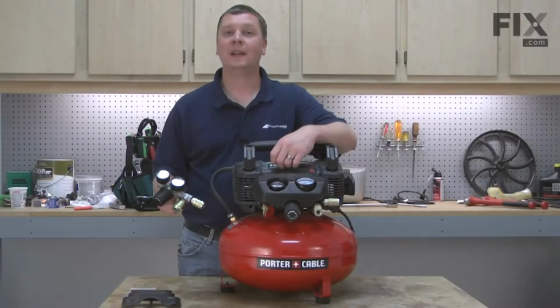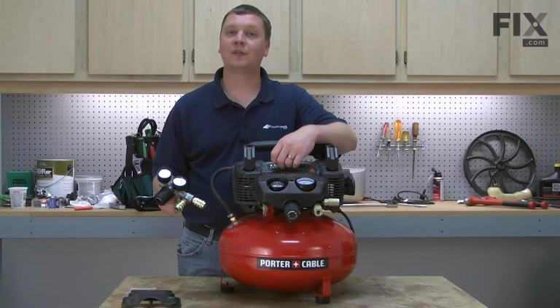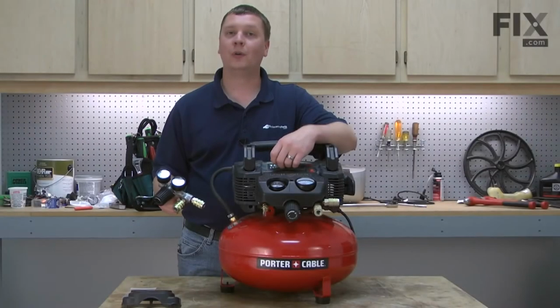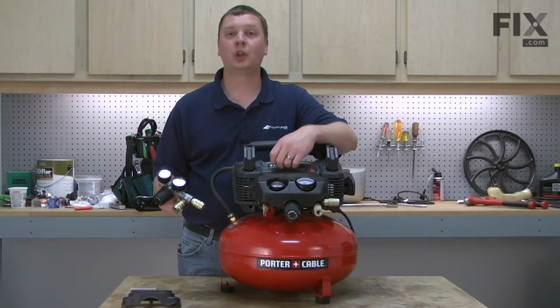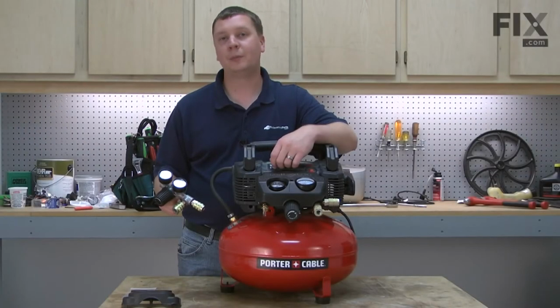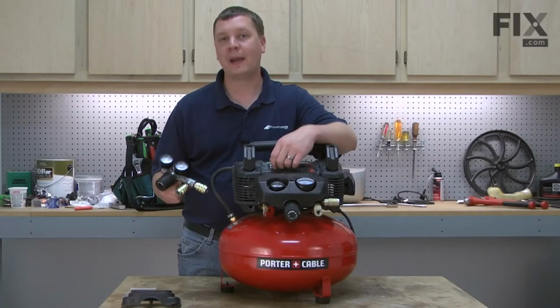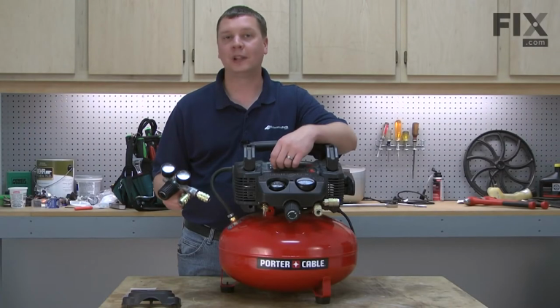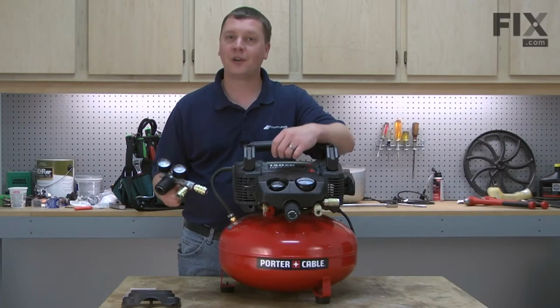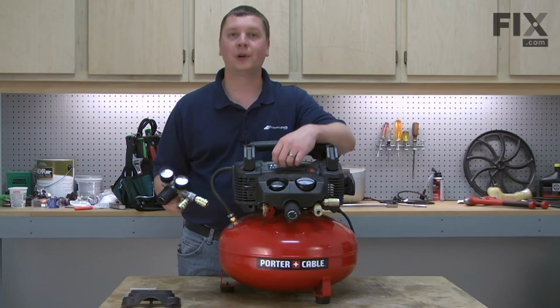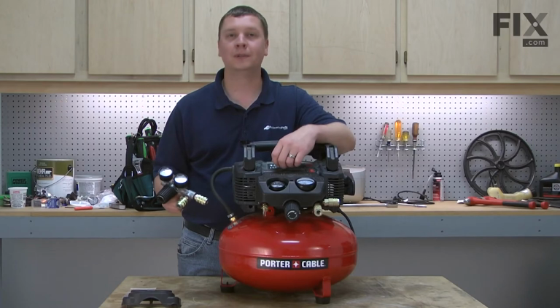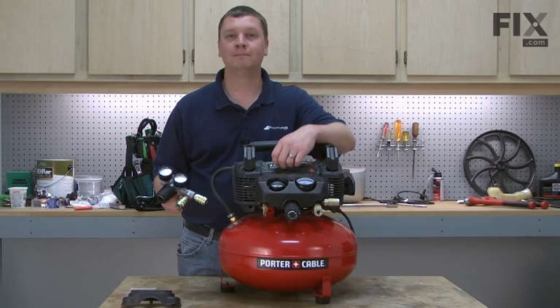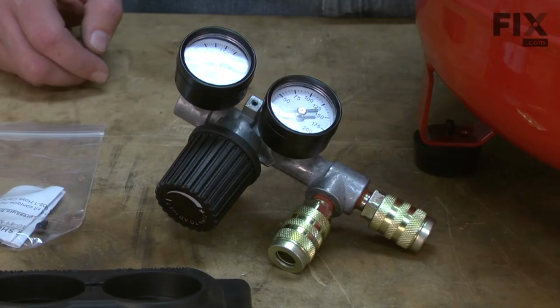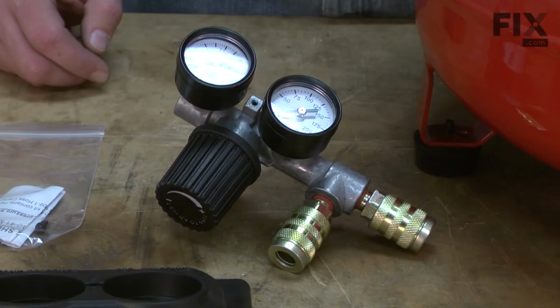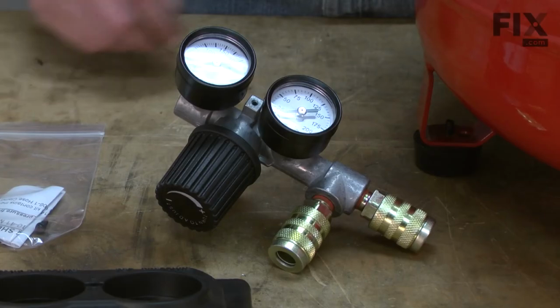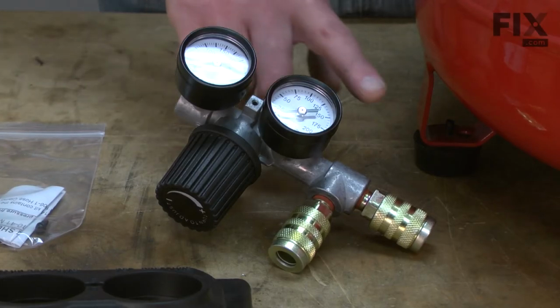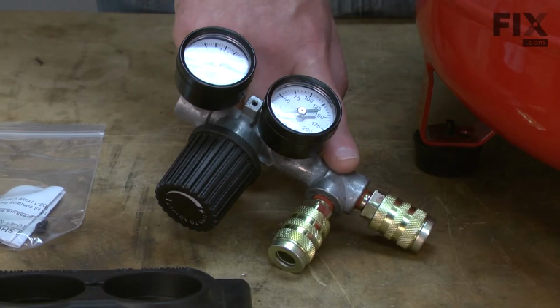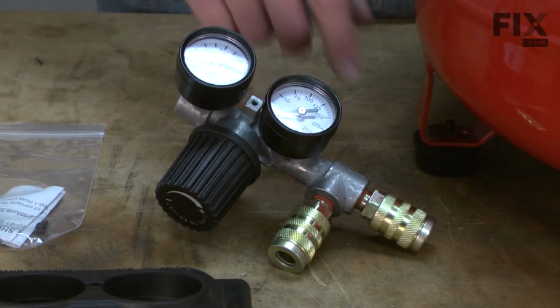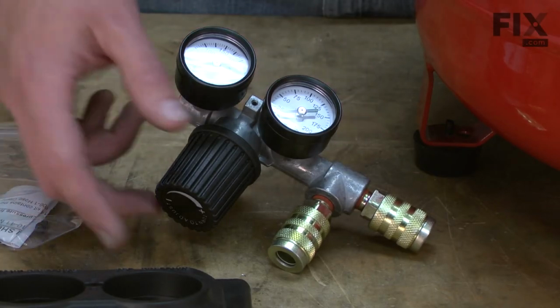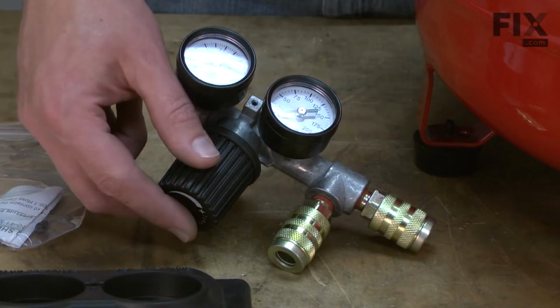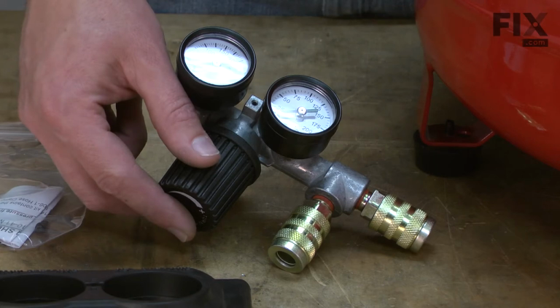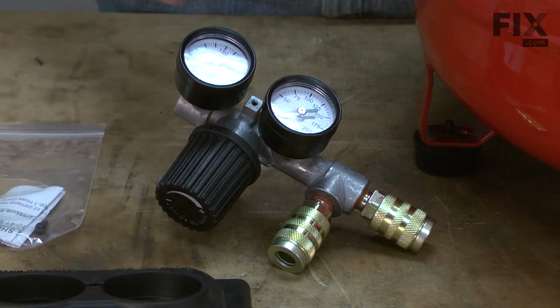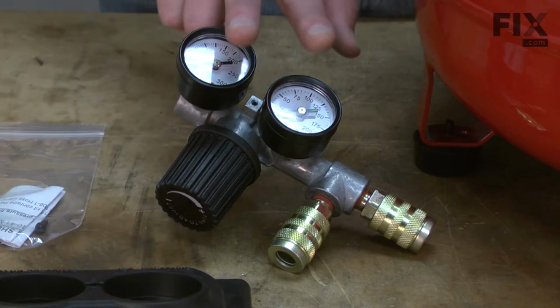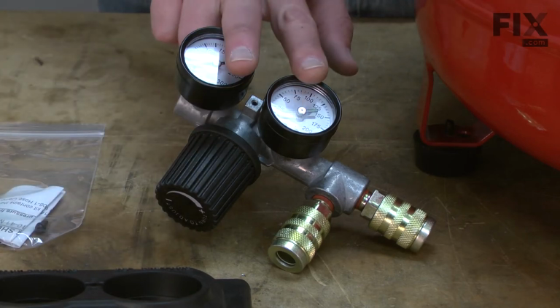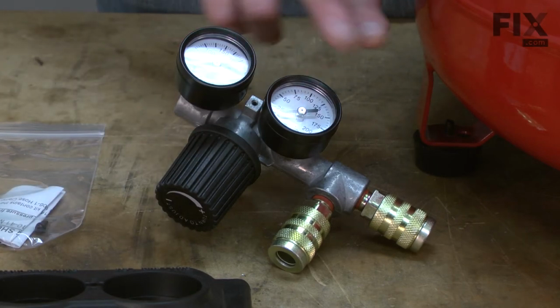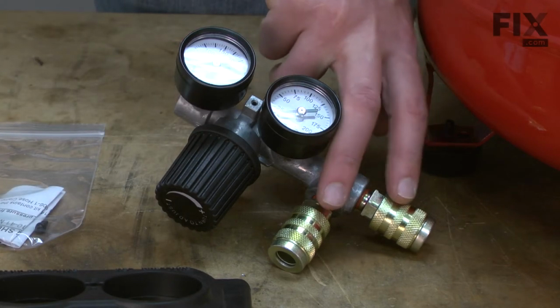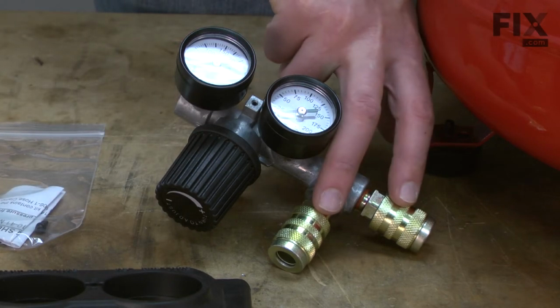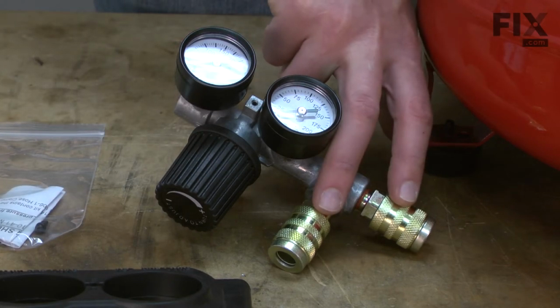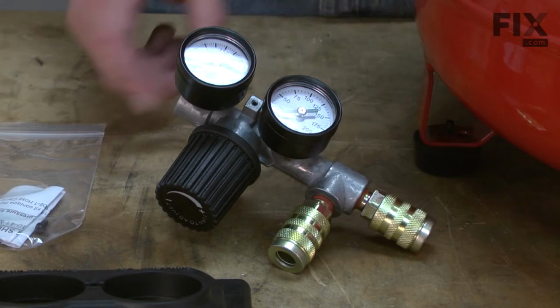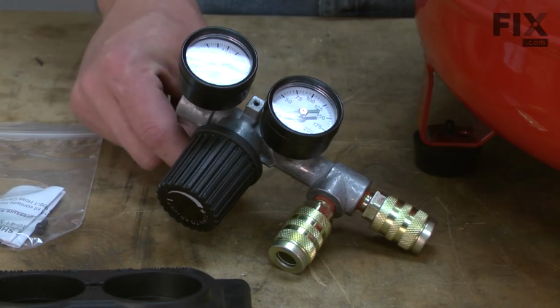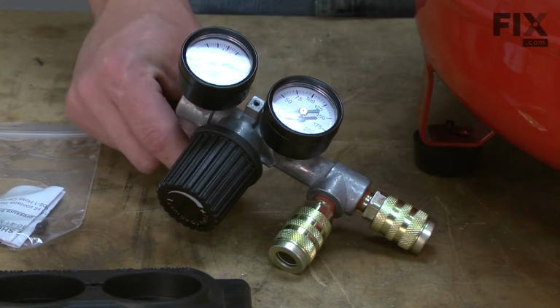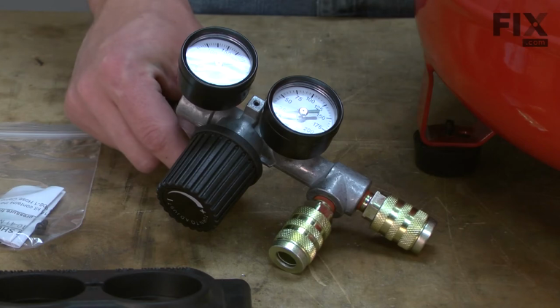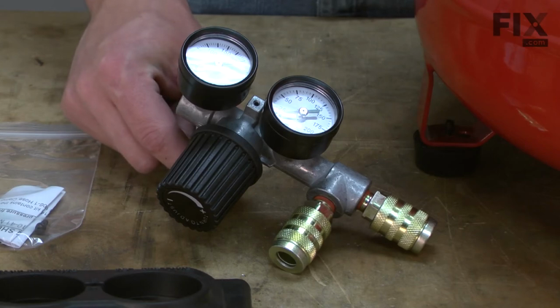In this video, I'm going to show you how to replace the manifold kit on an air compressor. The manifold kit is made up of a manifold, the regulator, a couple of gauges, quick disconnects, and the nipple that joins the manifold to the tank.